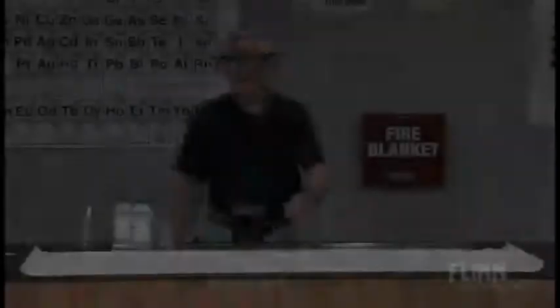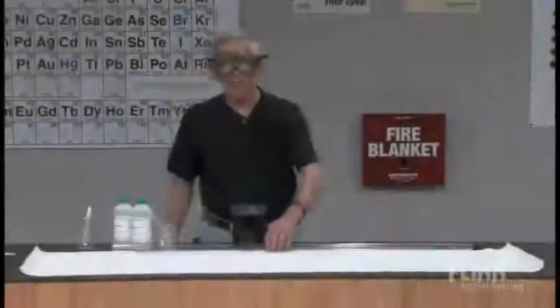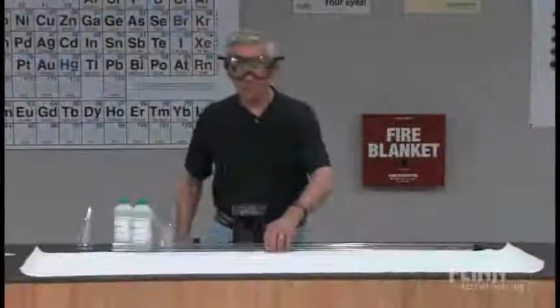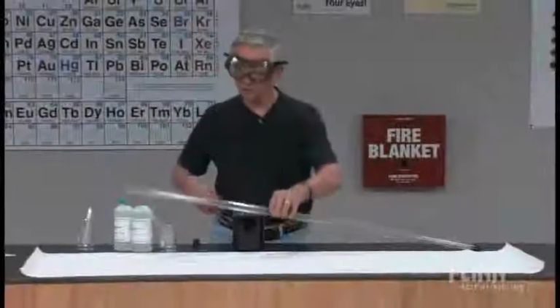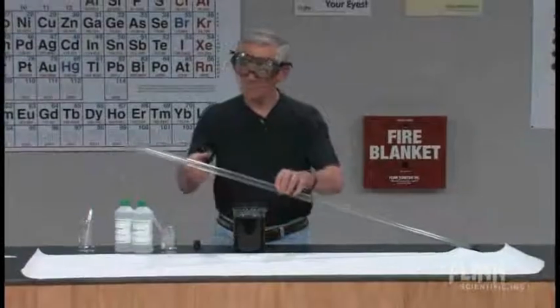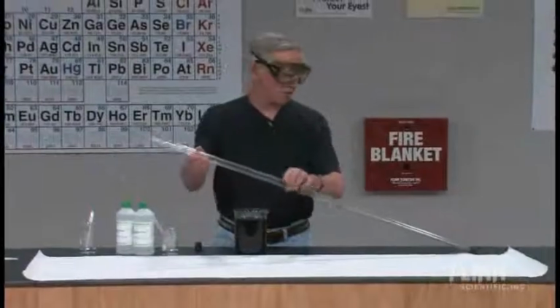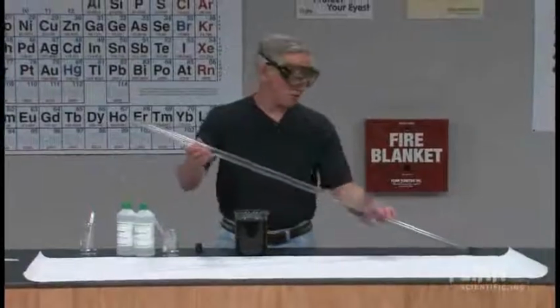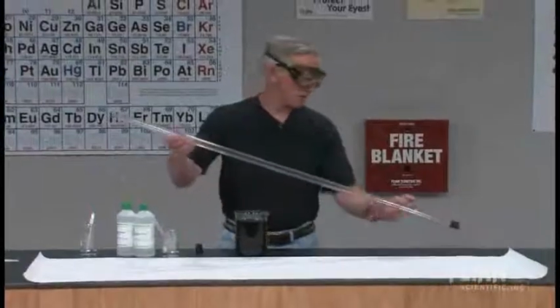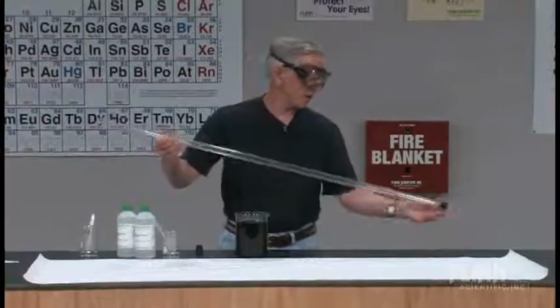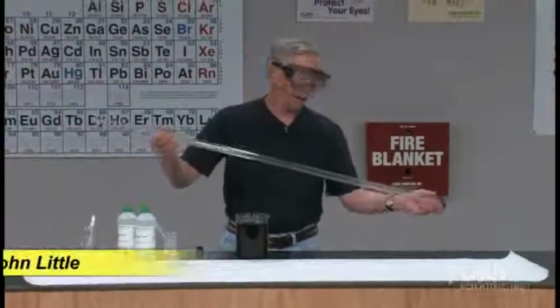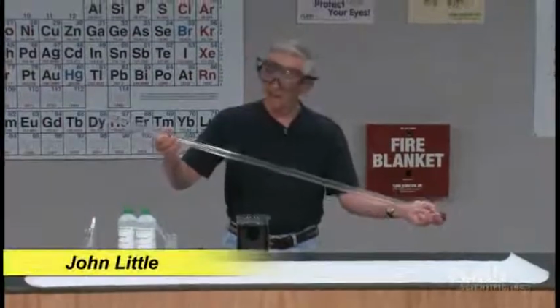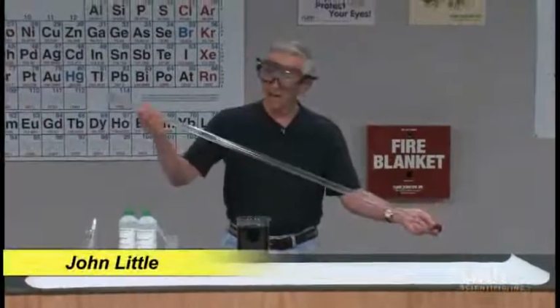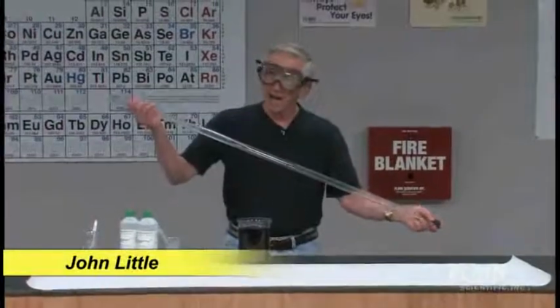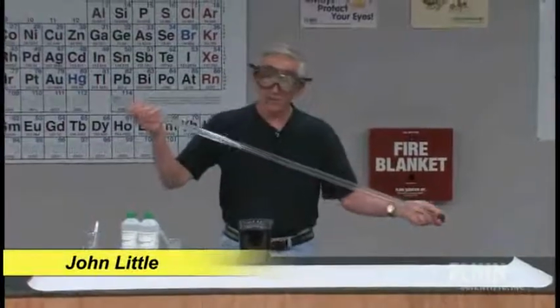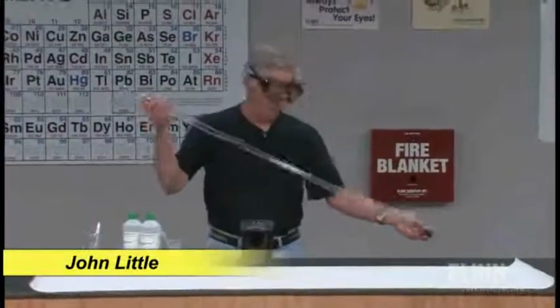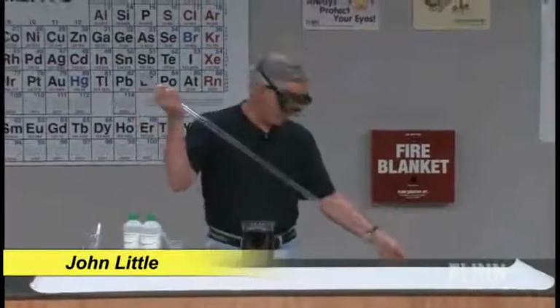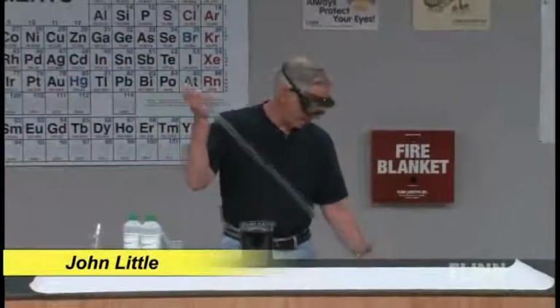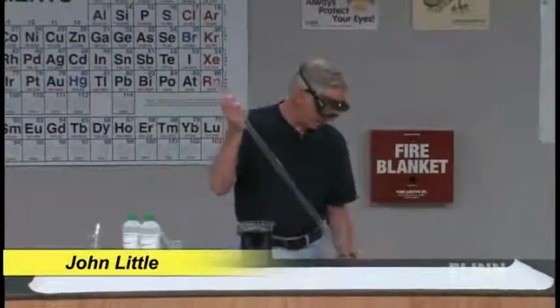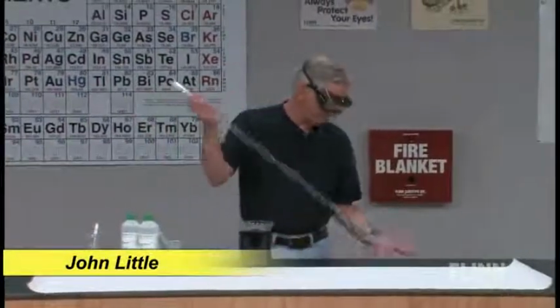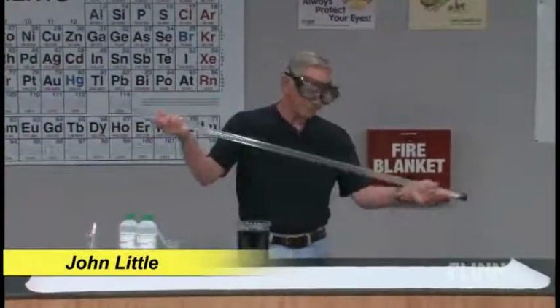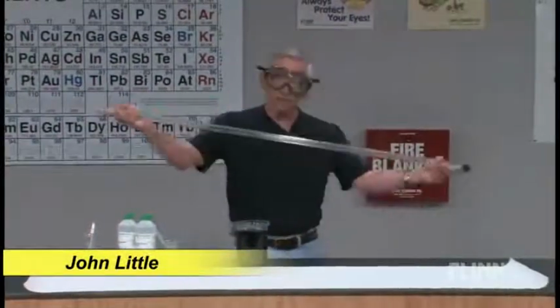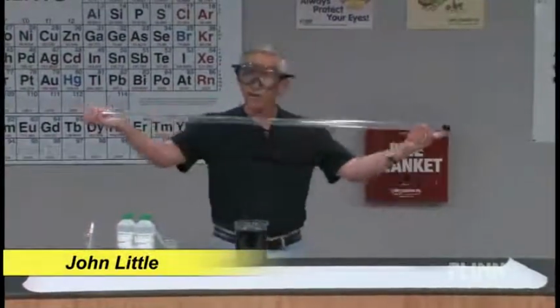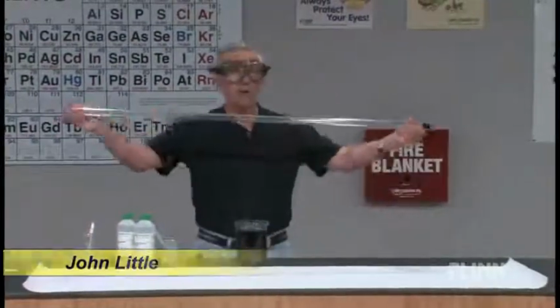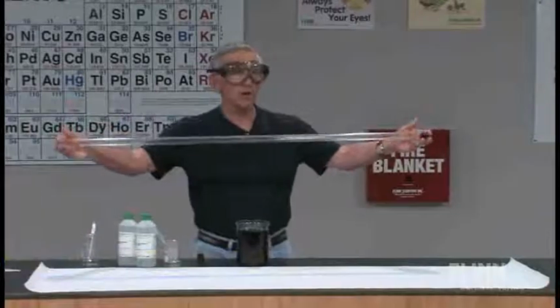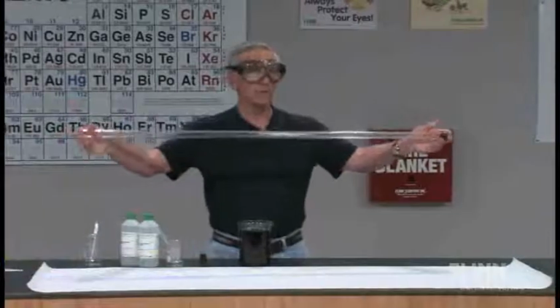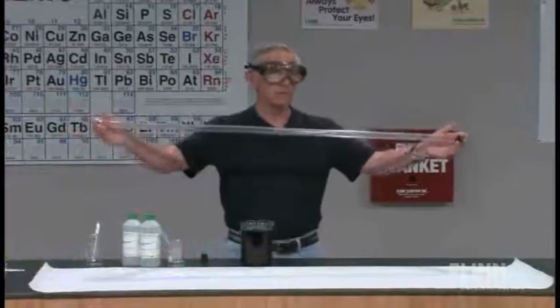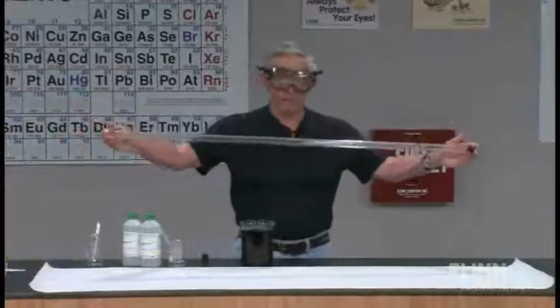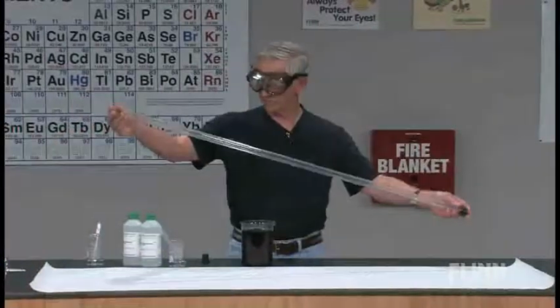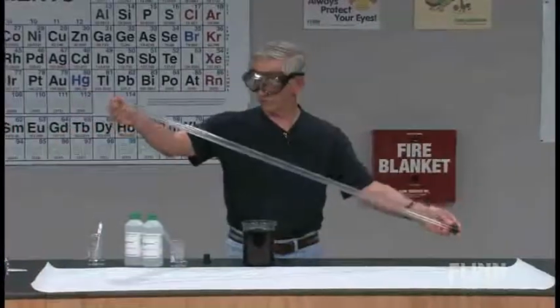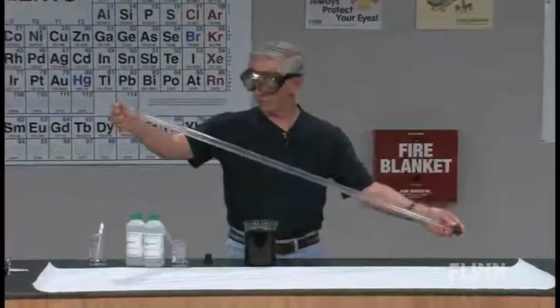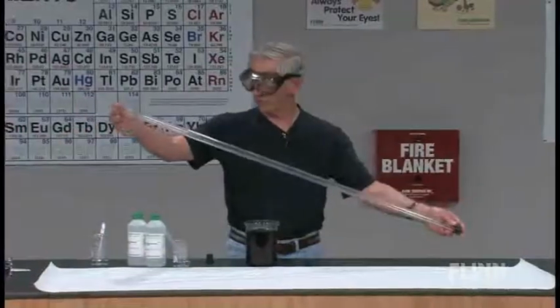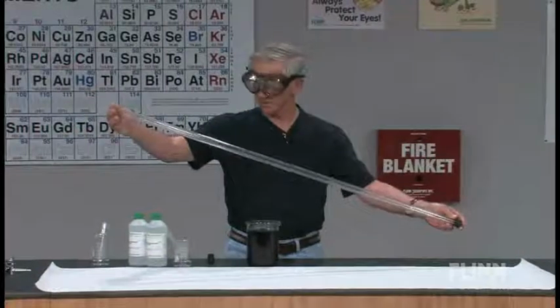I've got a demonstration I want to show you here that I first learned from Bob Becker. It's called a long tube demonstration. I'm not really sure why he called it that.